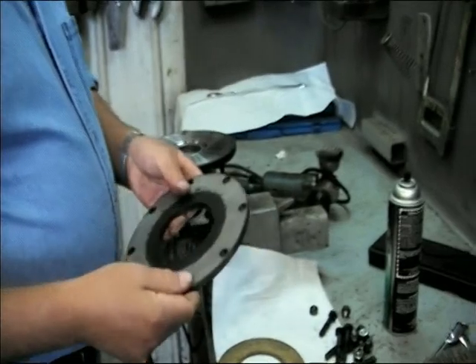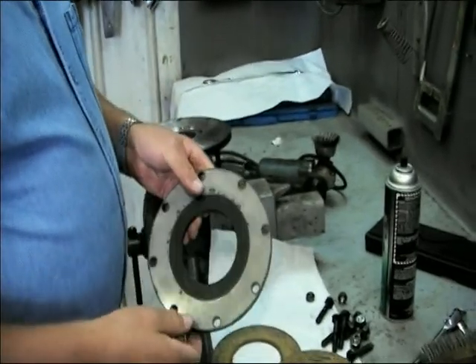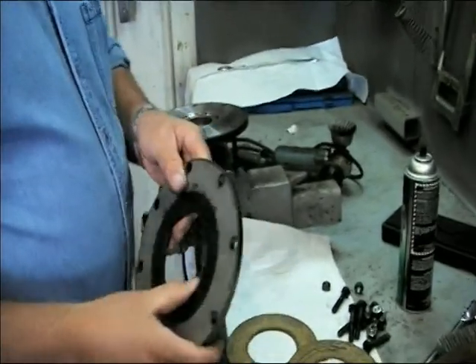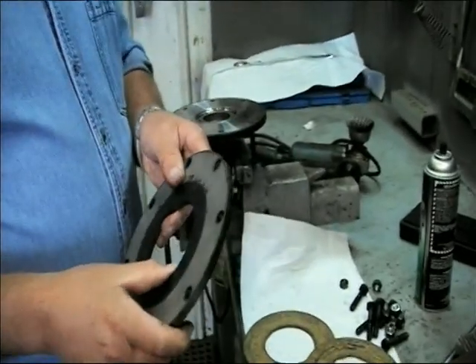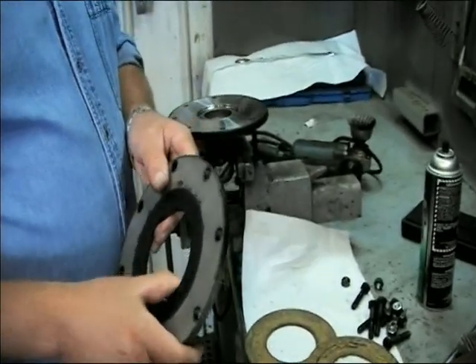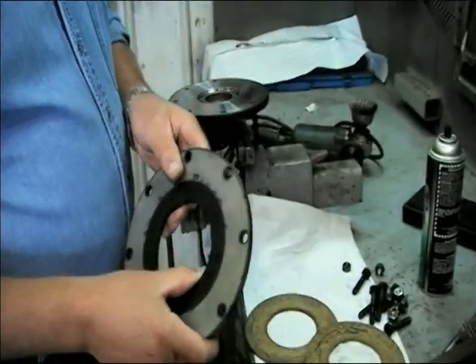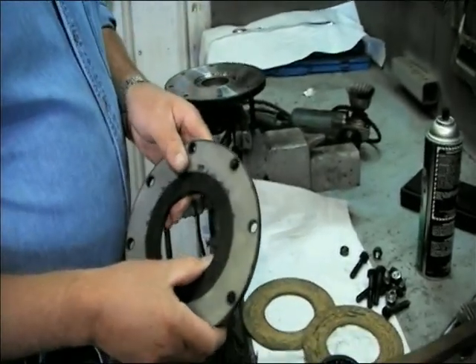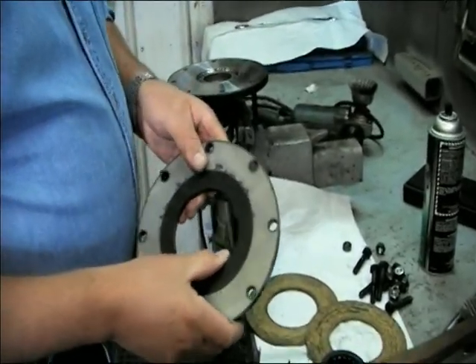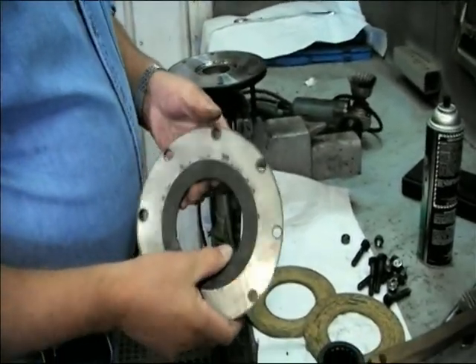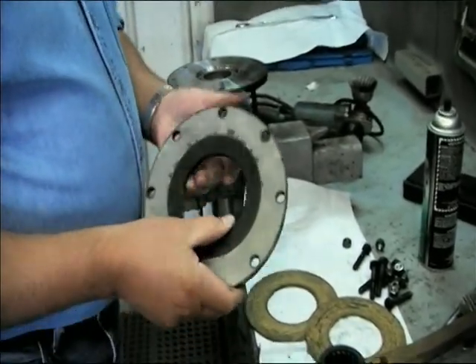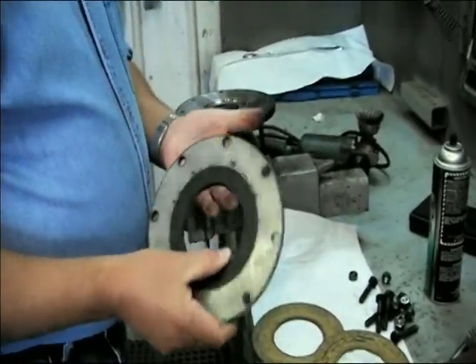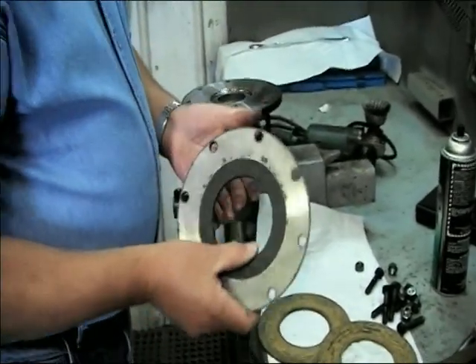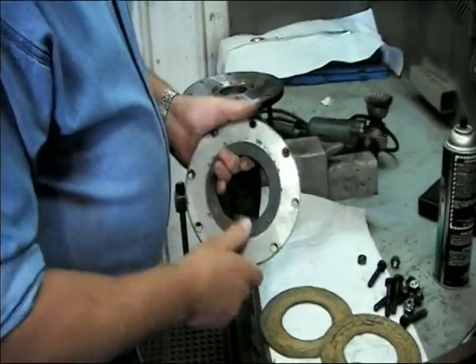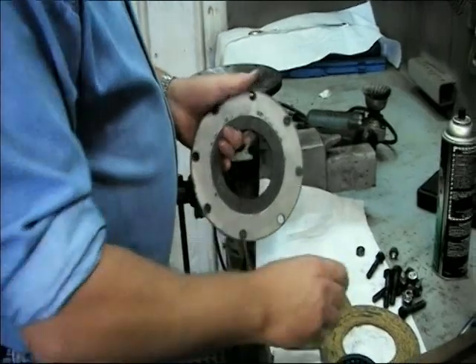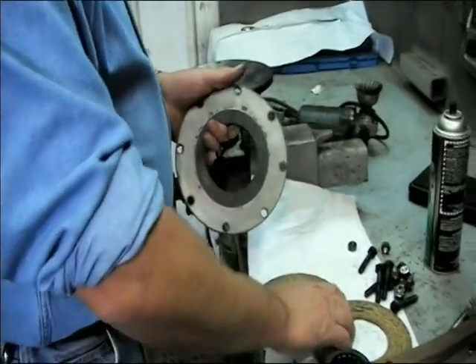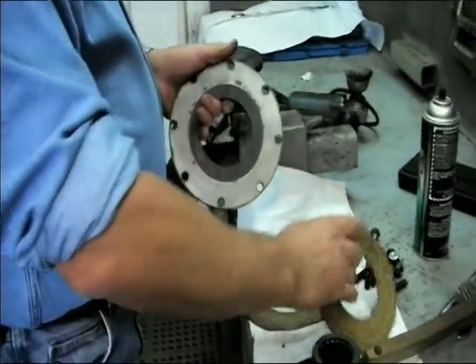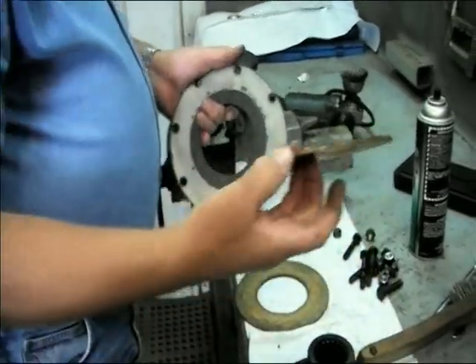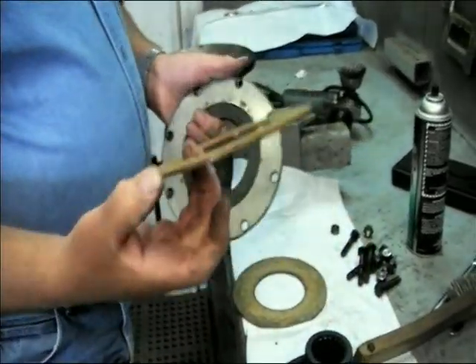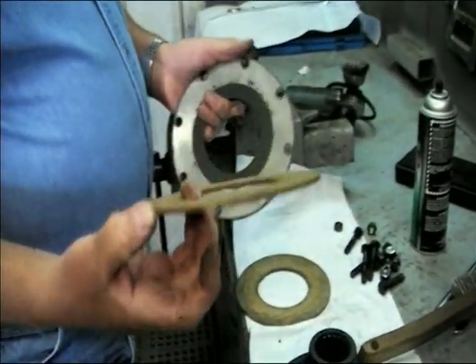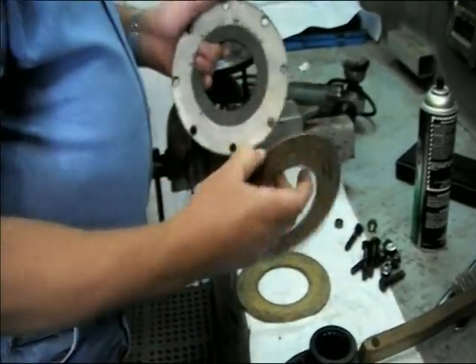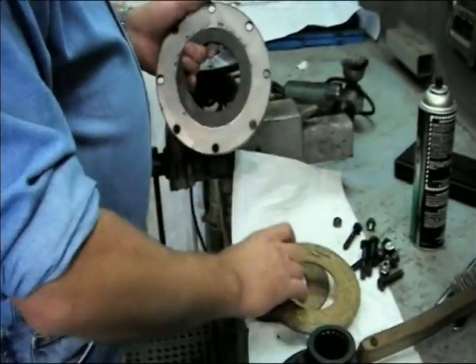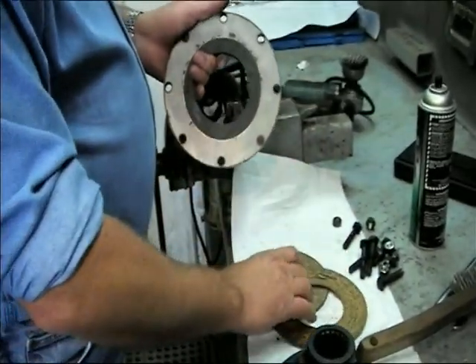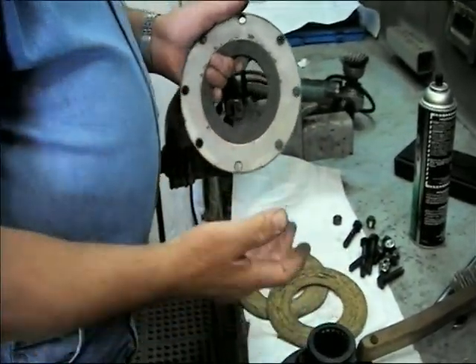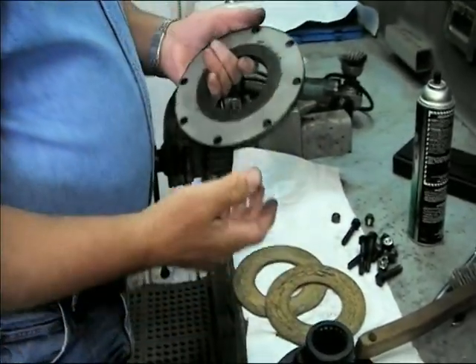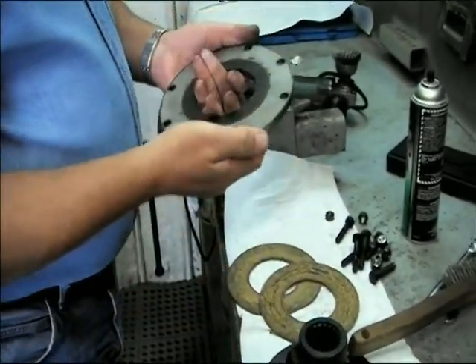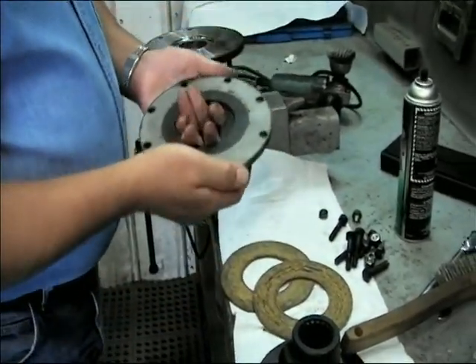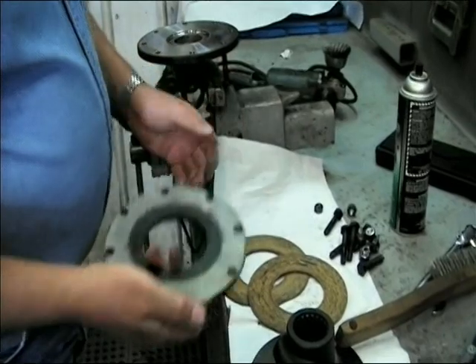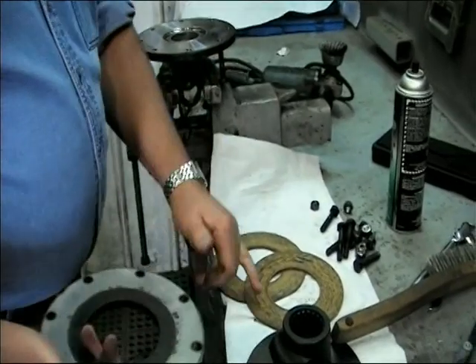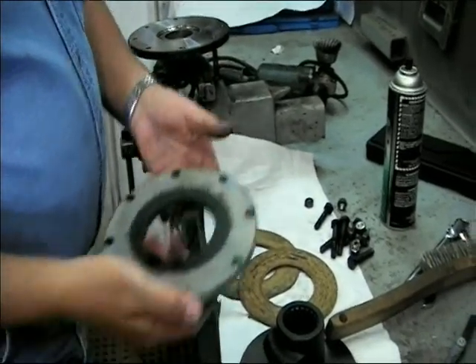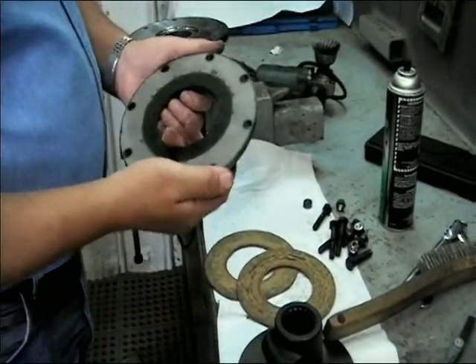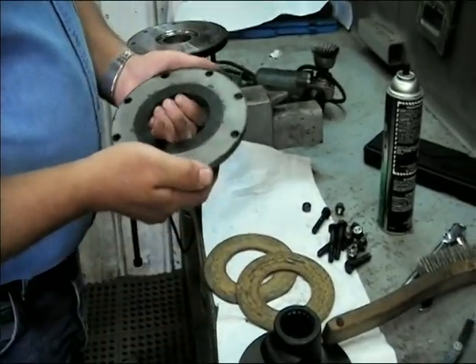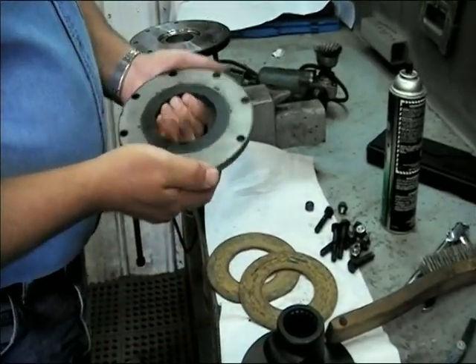Do not use any oil-based product on it. And when you're reassembling the clutch, make sure that your hands are clean and there's no oil on your hands, especially when touching the discs.